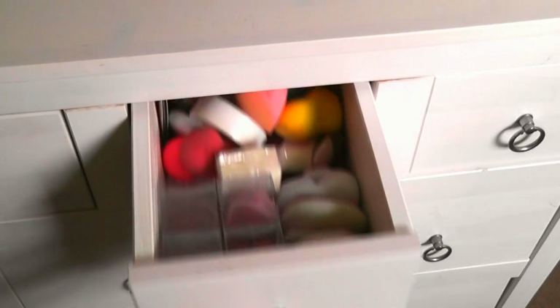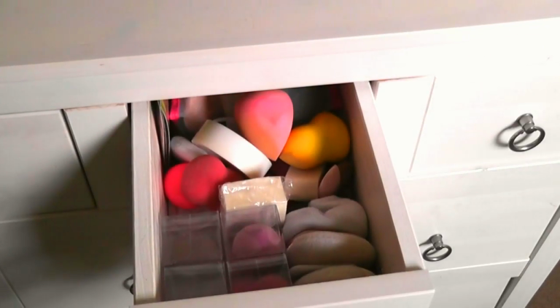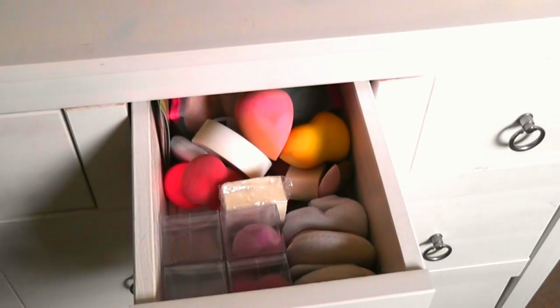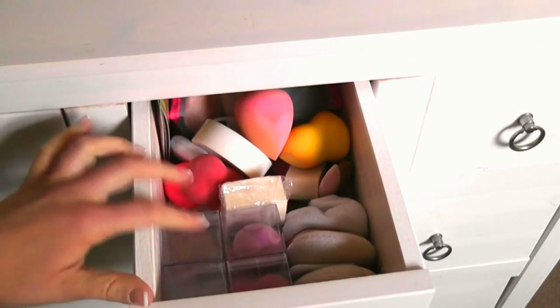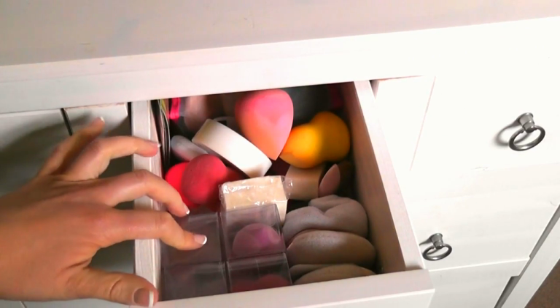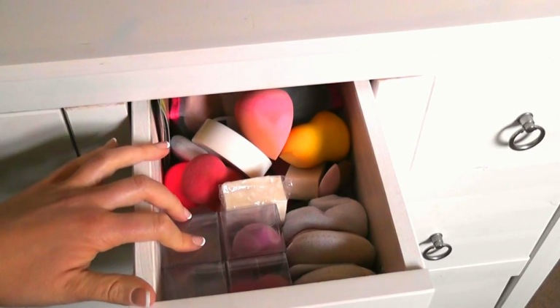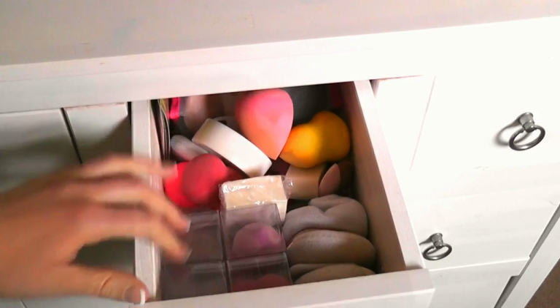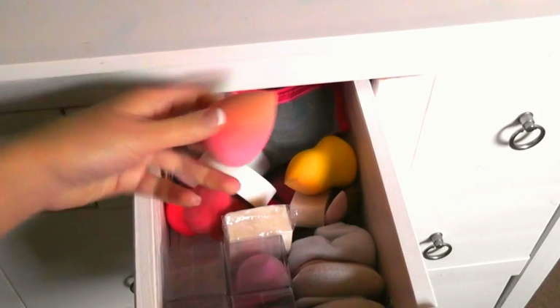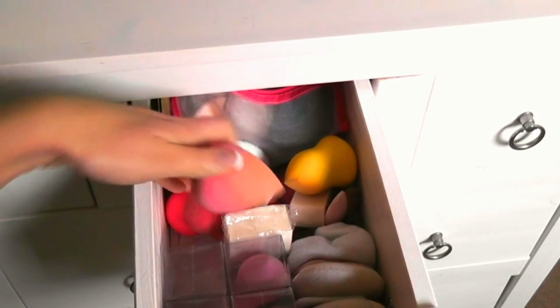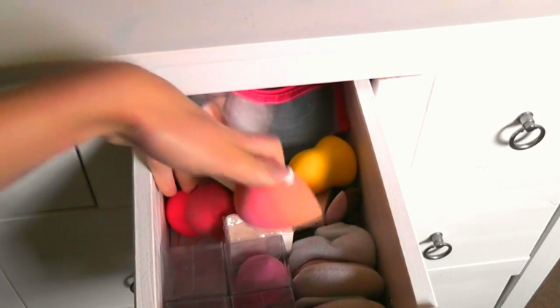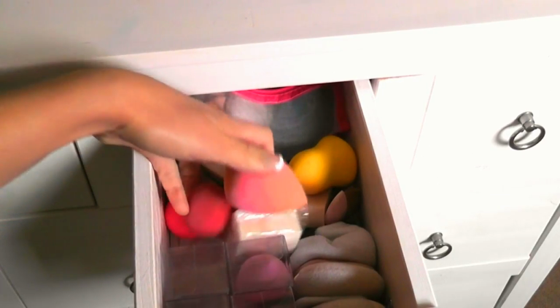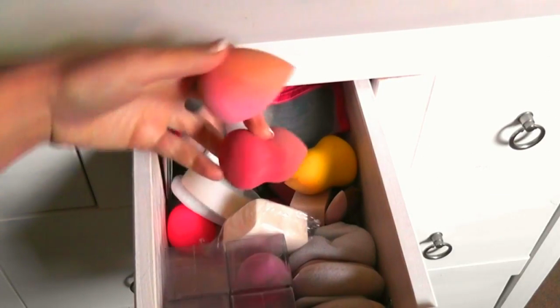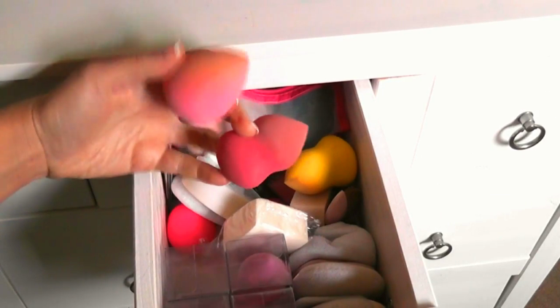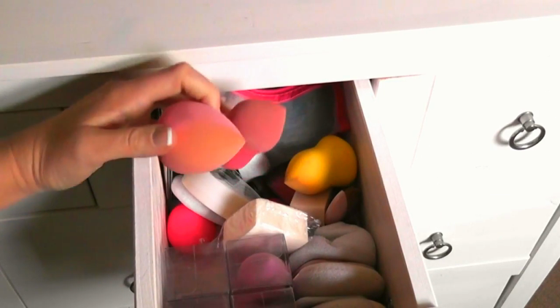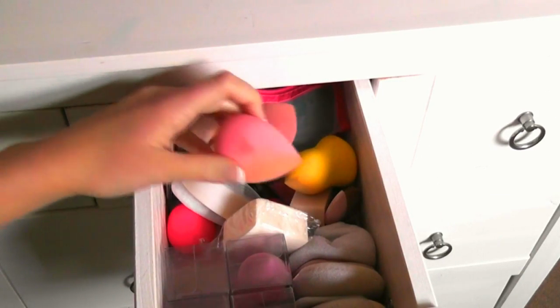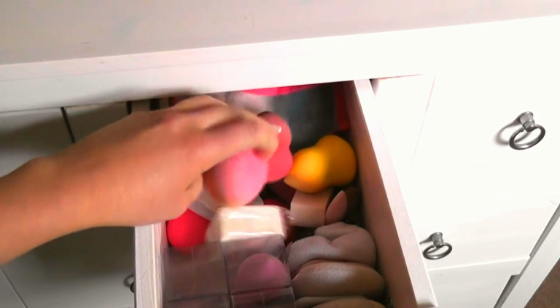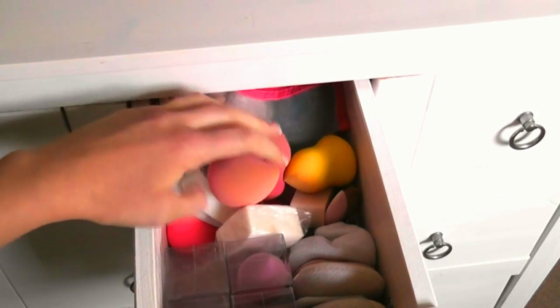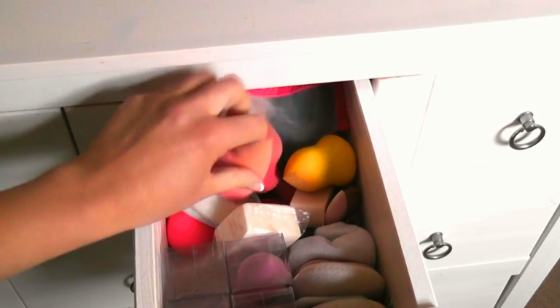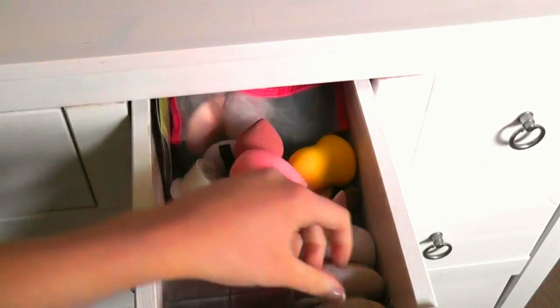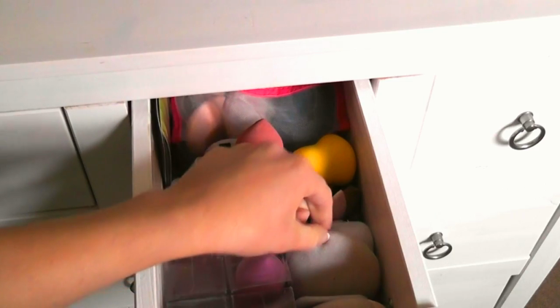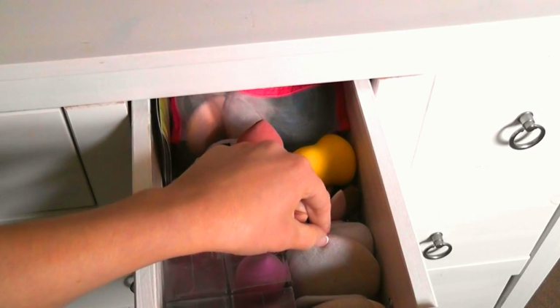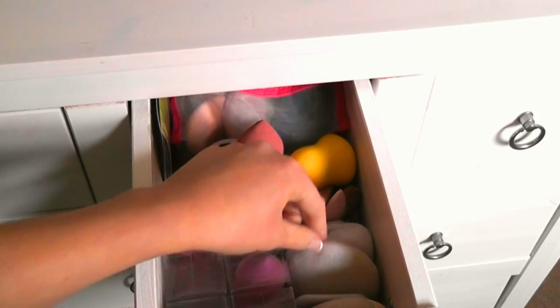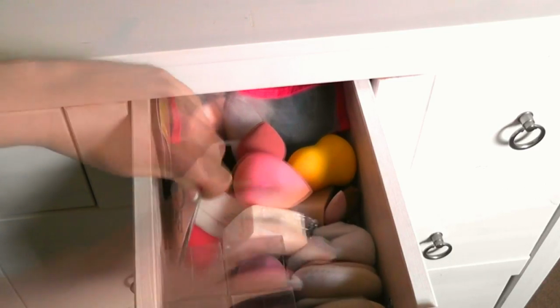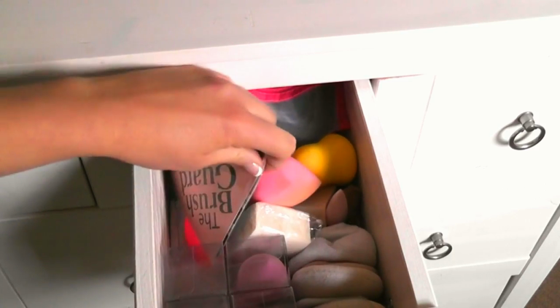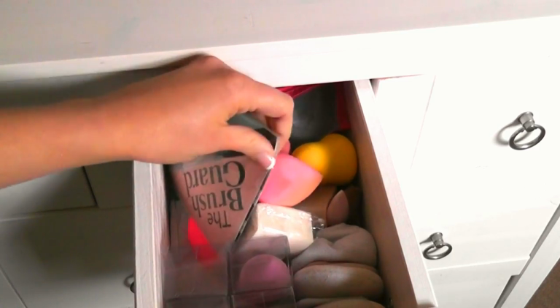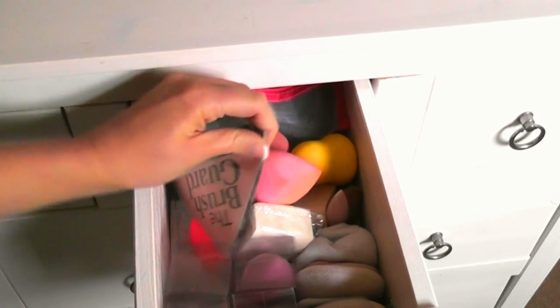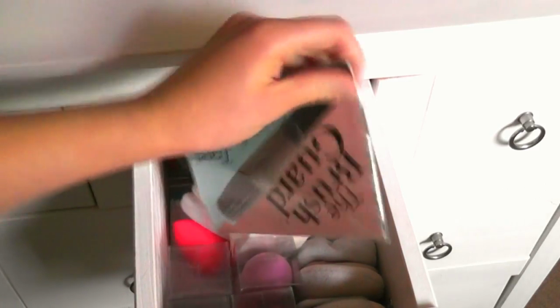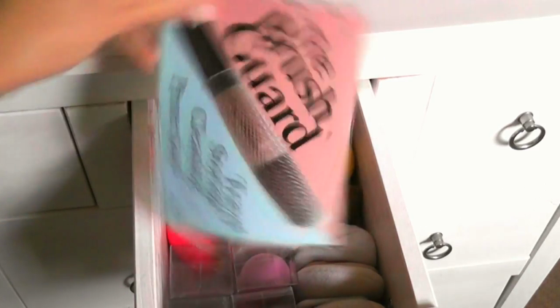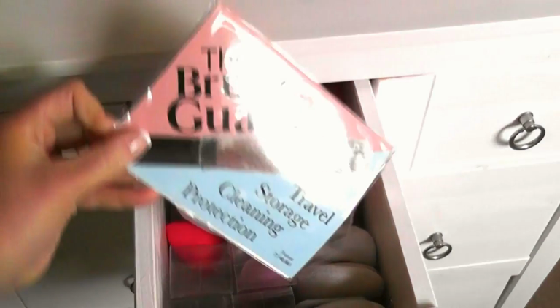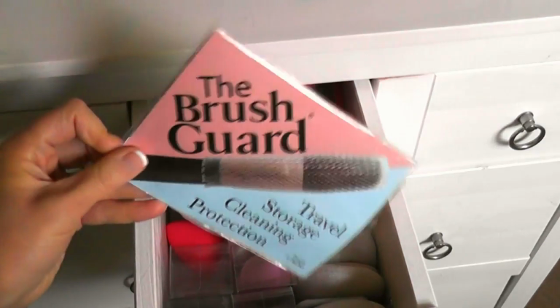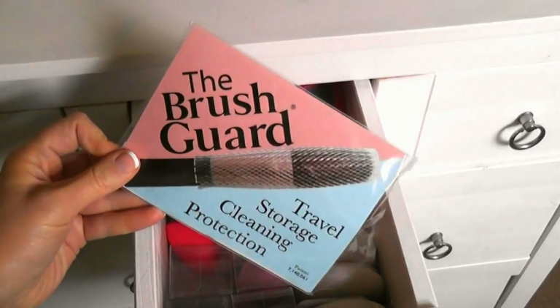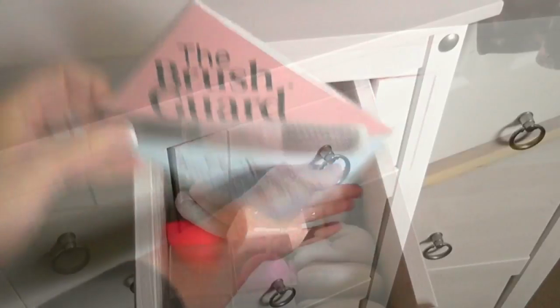The next drawer is full of my powder puffs and foundation sponges. I try and keep this organized but it's really difficult. I have the dirty ones at the back and the clean ones at the front, and I also have my brush guards in here for when I'm drying my brushes.